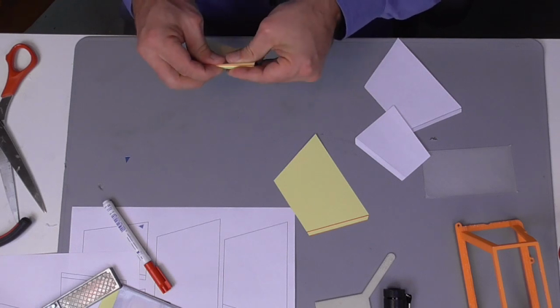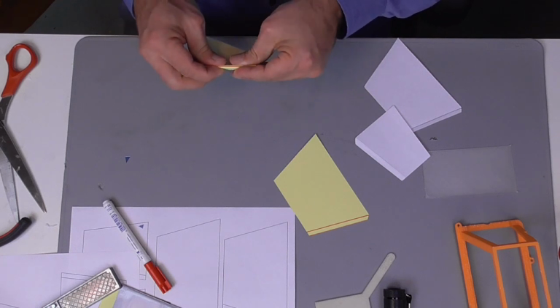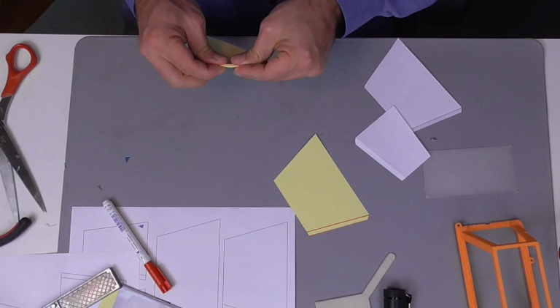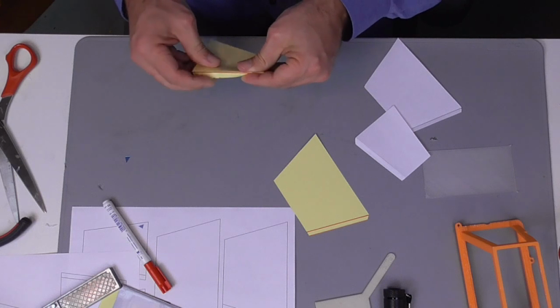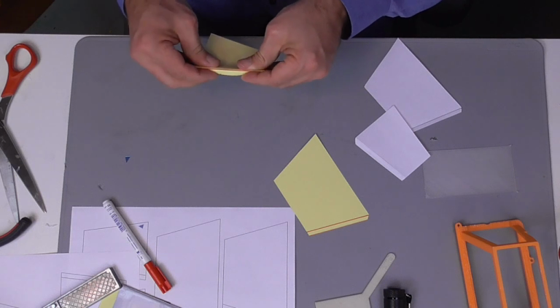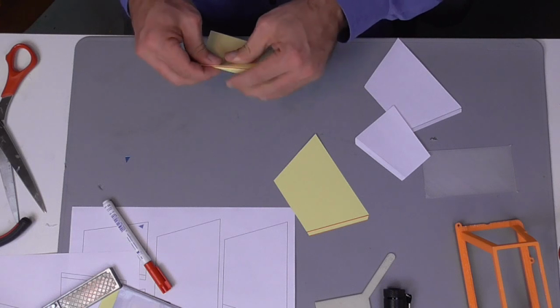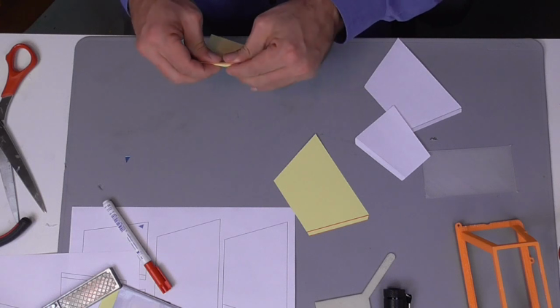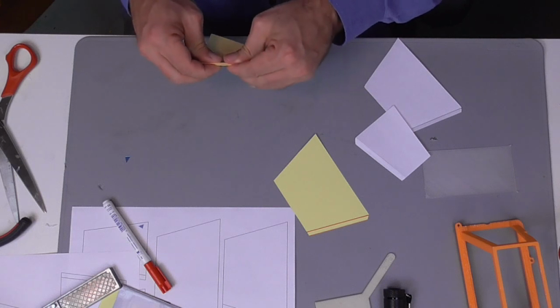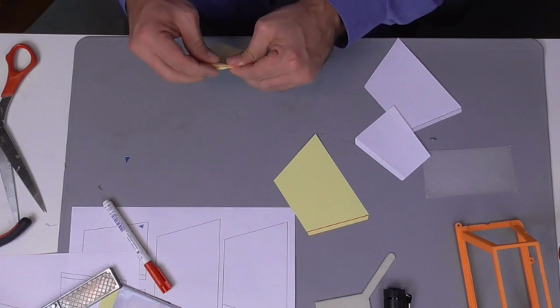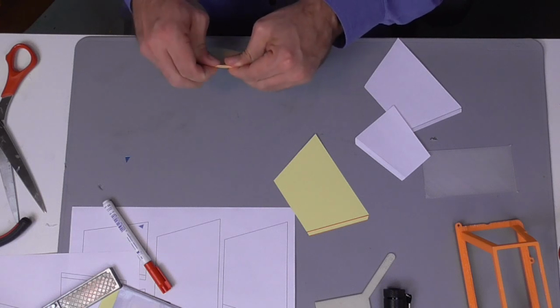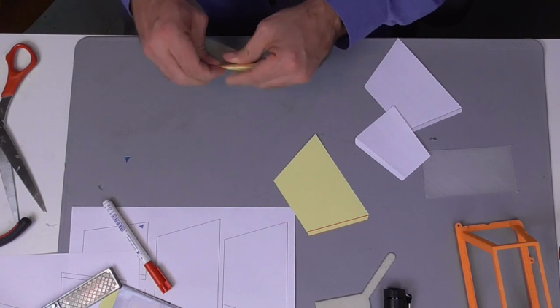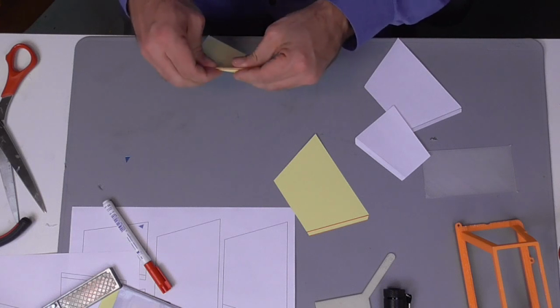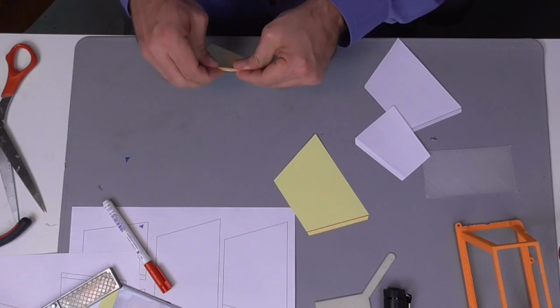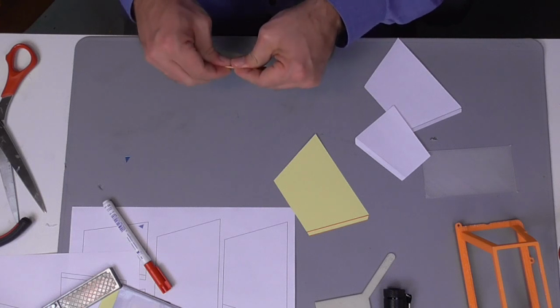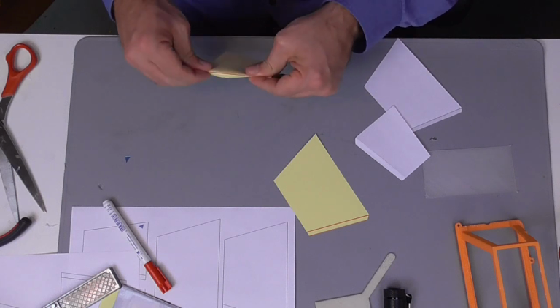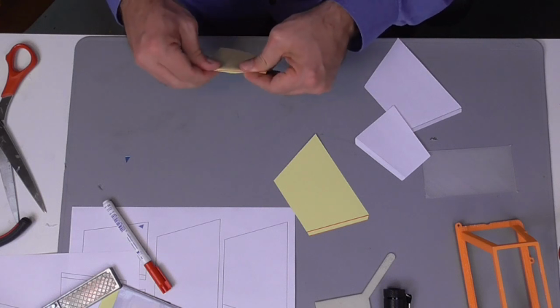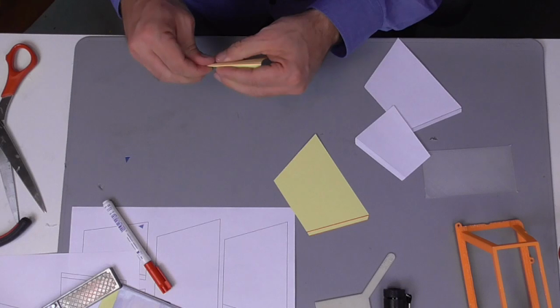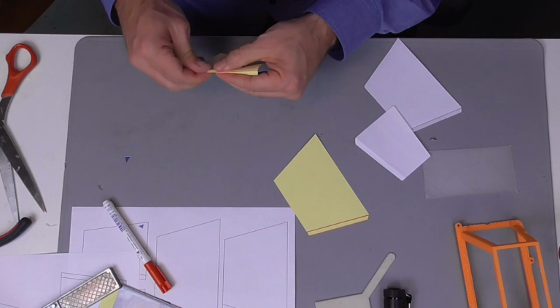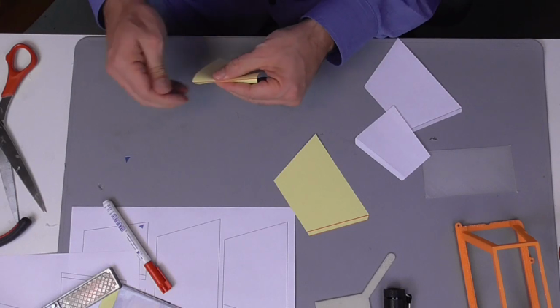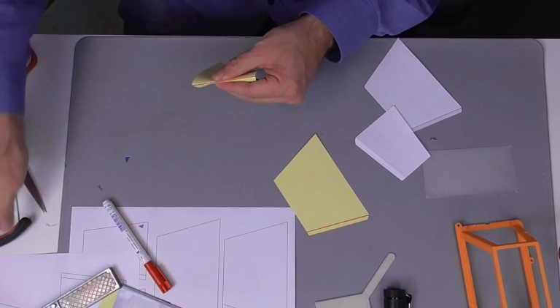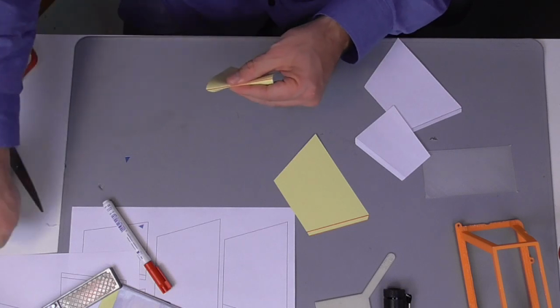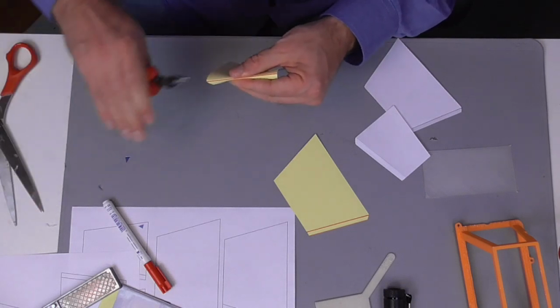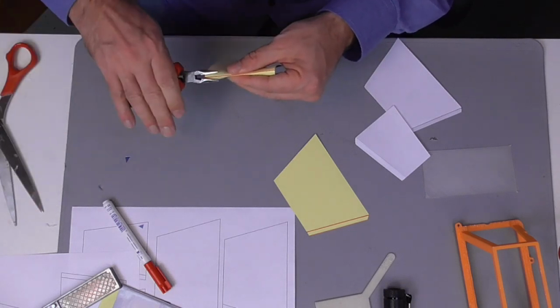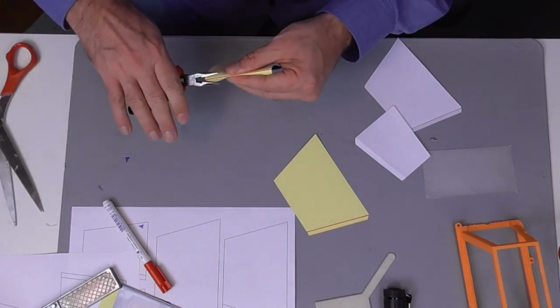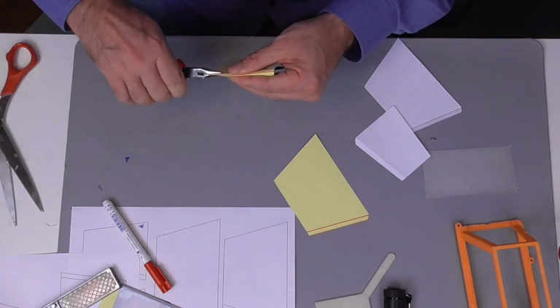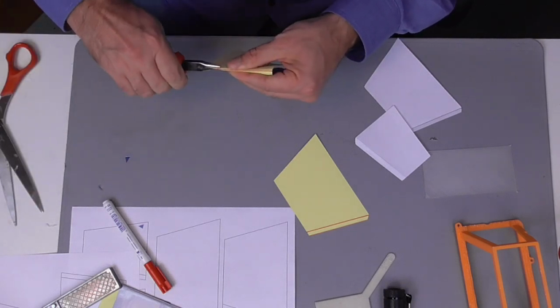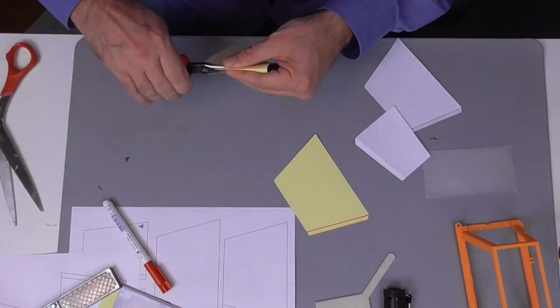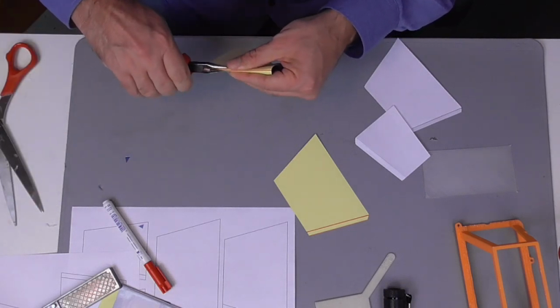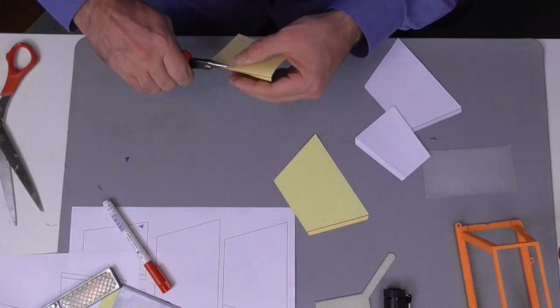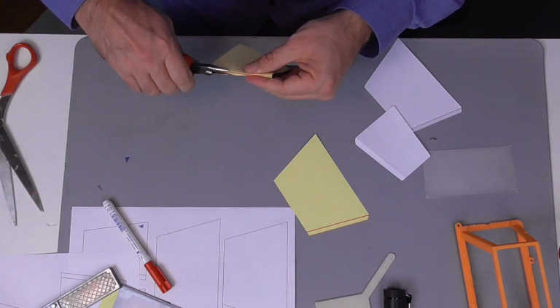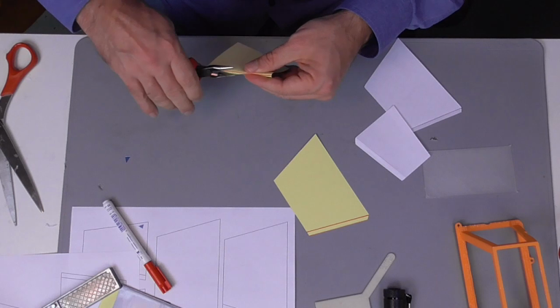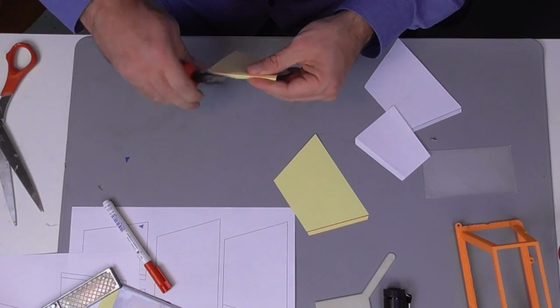When it comes to bending of those tabs, the mirror tiles are quite stiff. Nevertheless, they can be bent to a sharp edge by the use of some pliers.